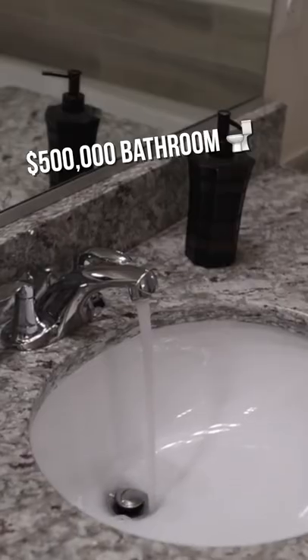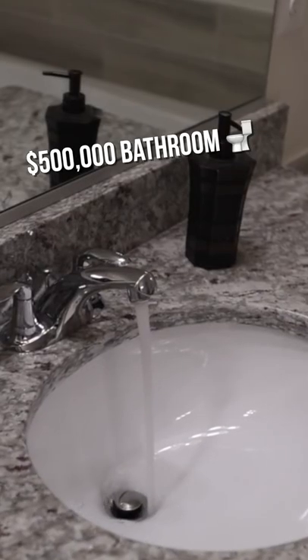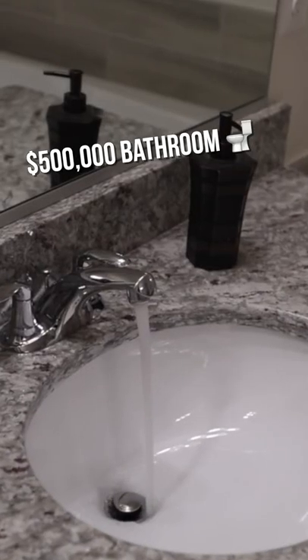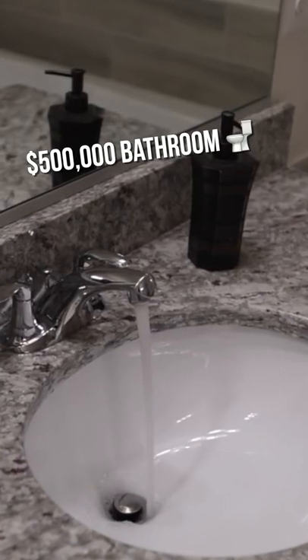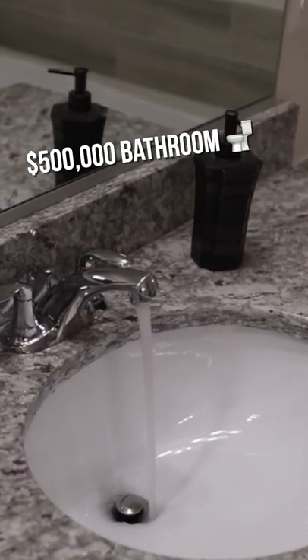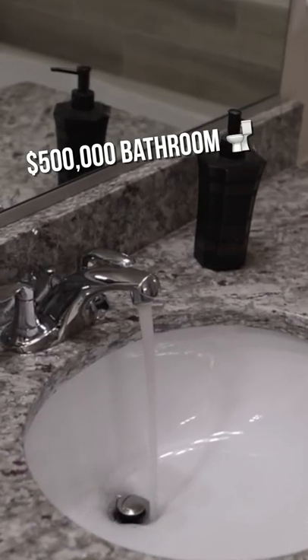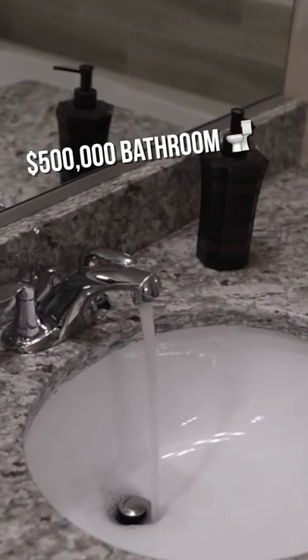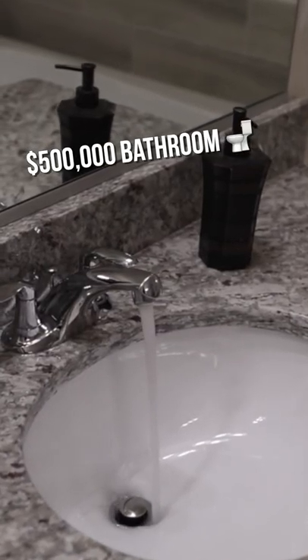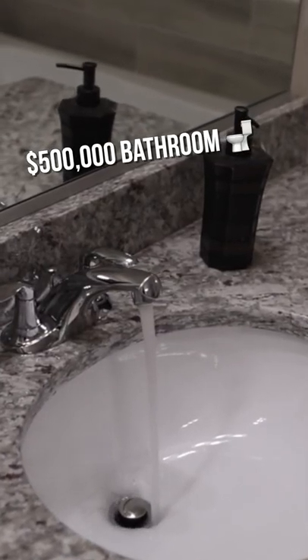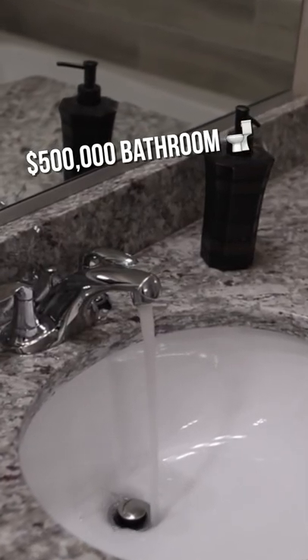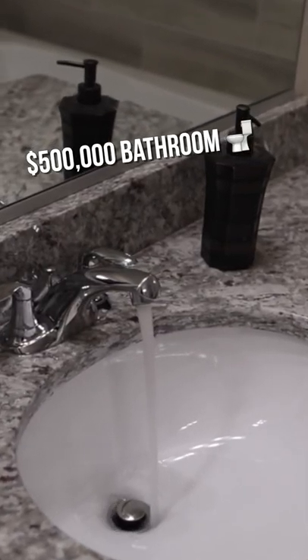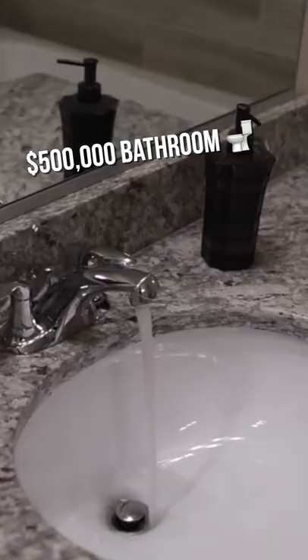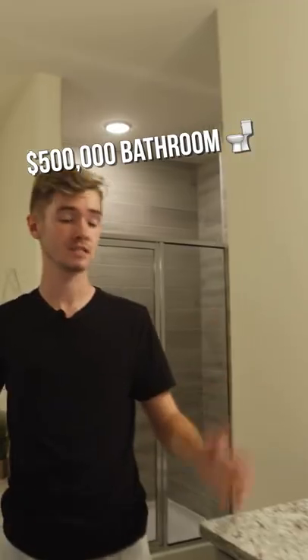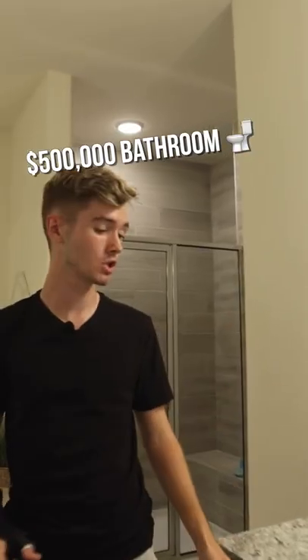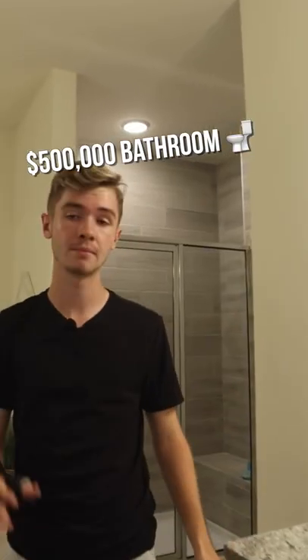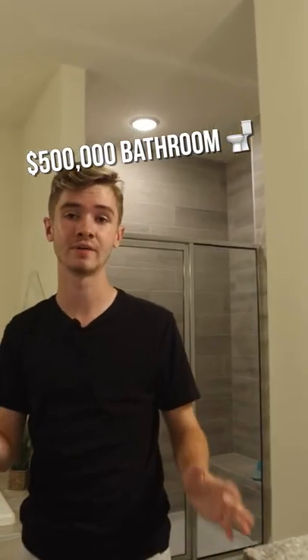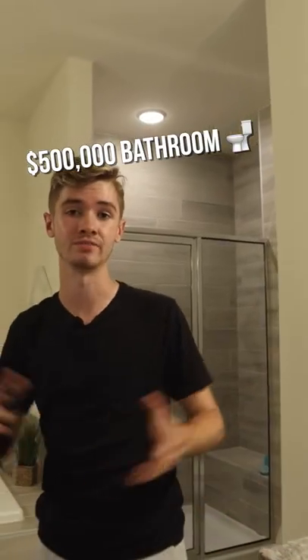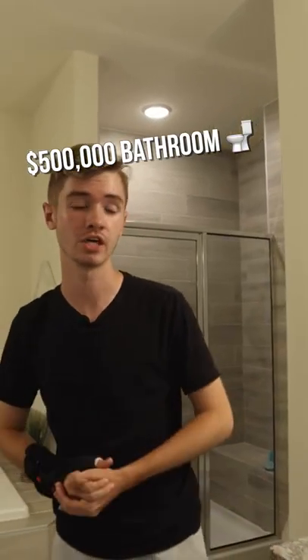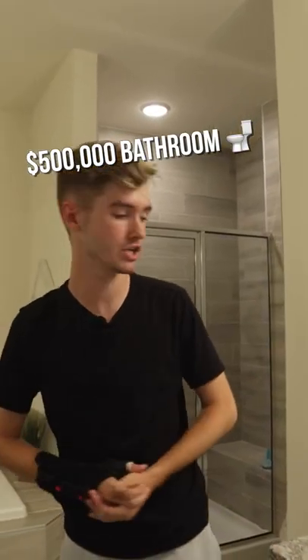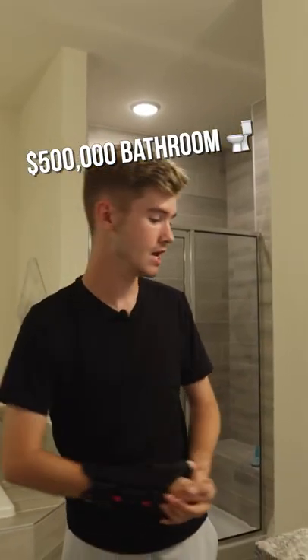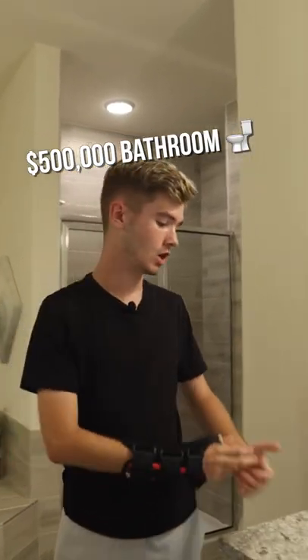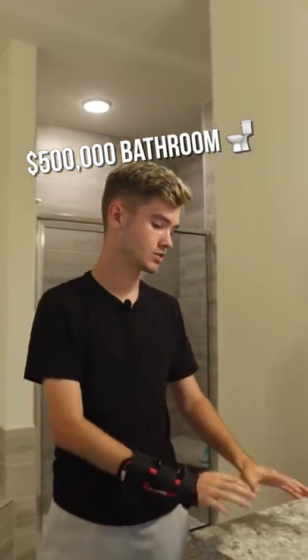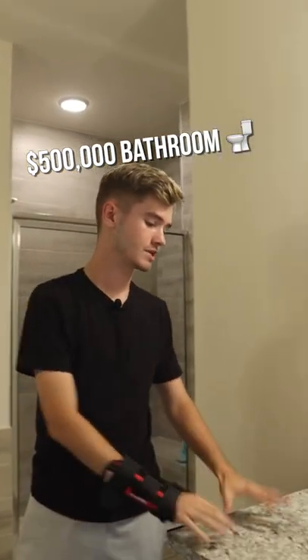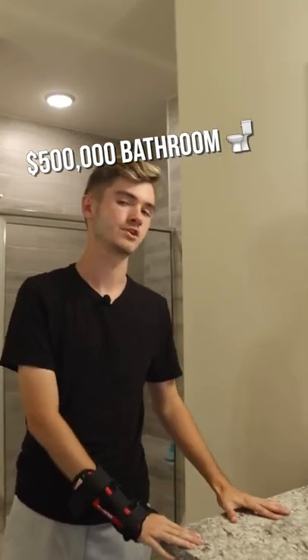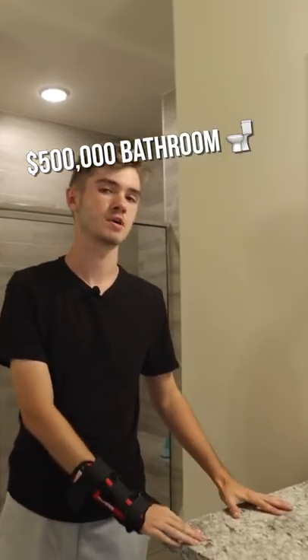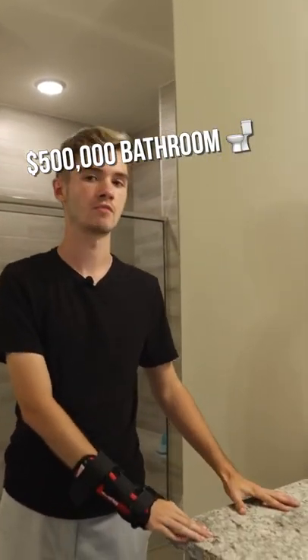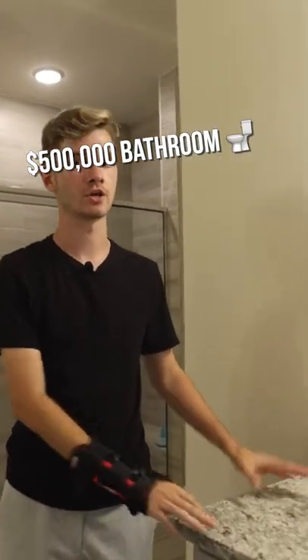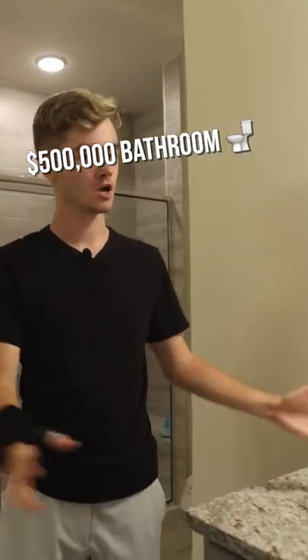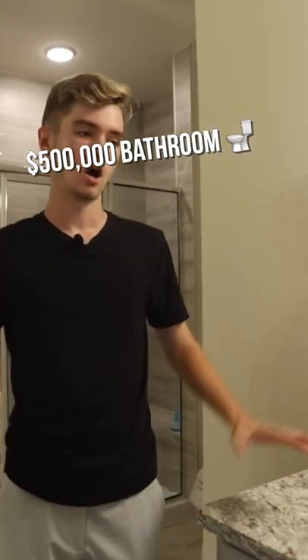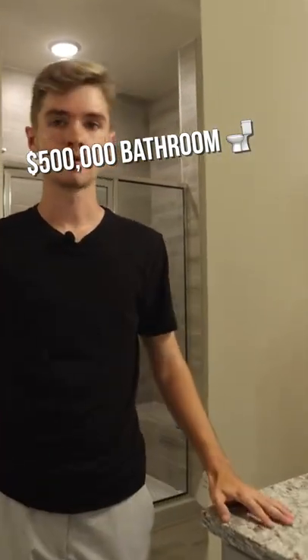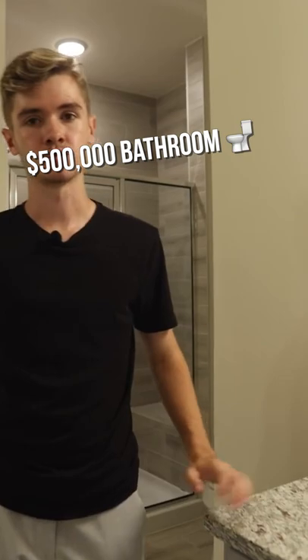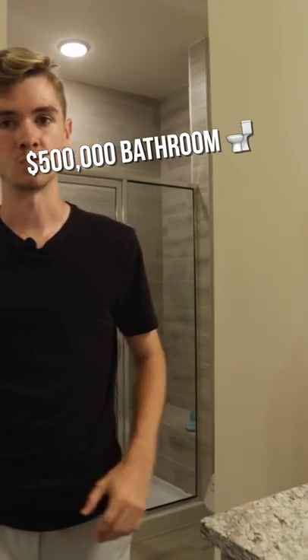Two separate vanities — we have his and hers right over here. Same color cabinets that we have in the kitchen, and the countertops right here are pretty sweet as well.